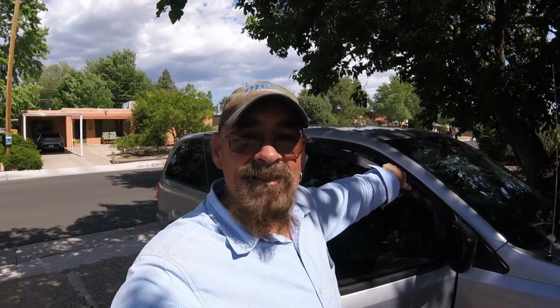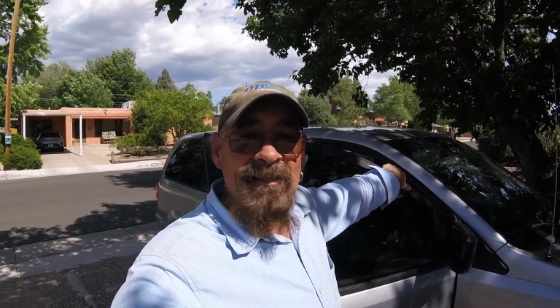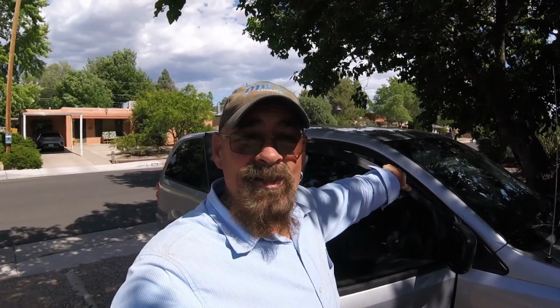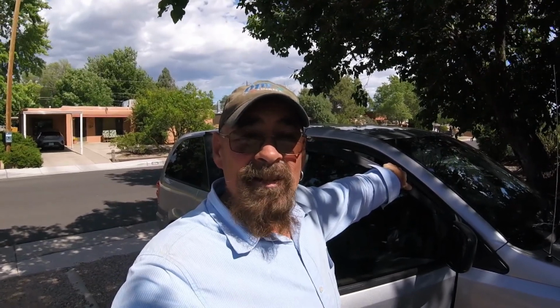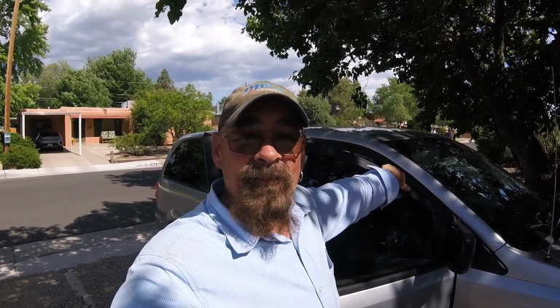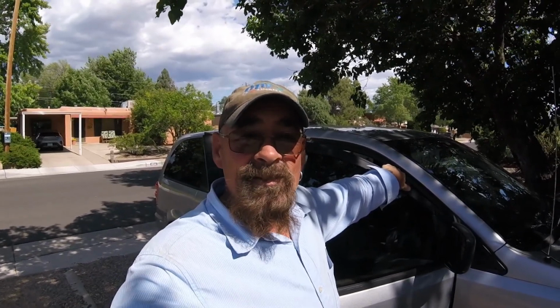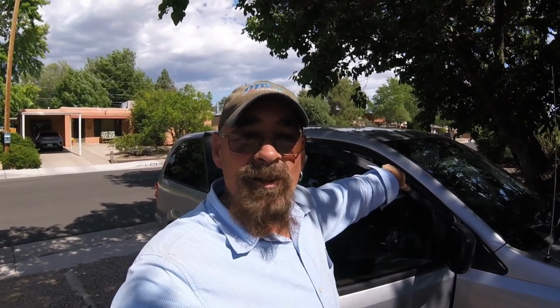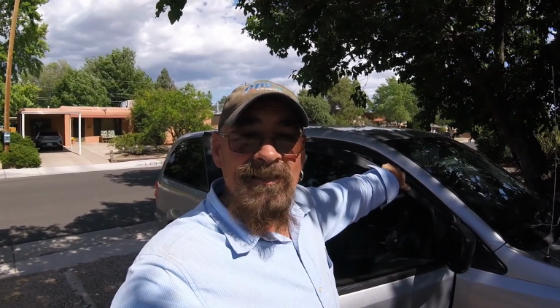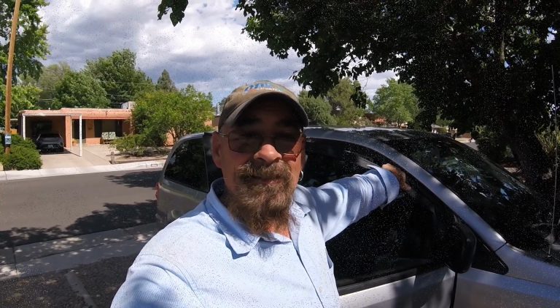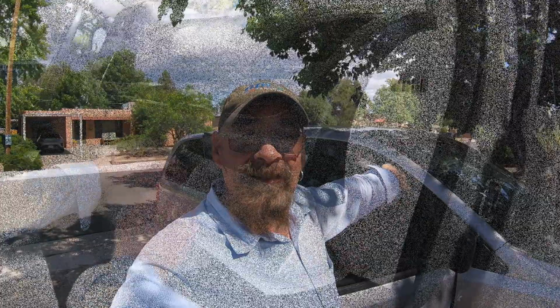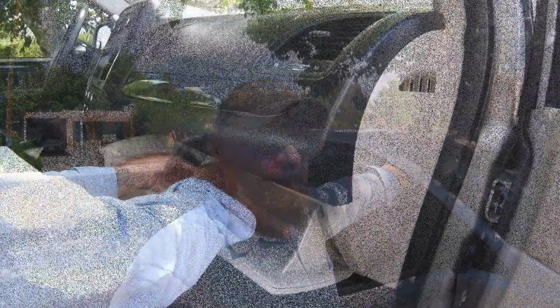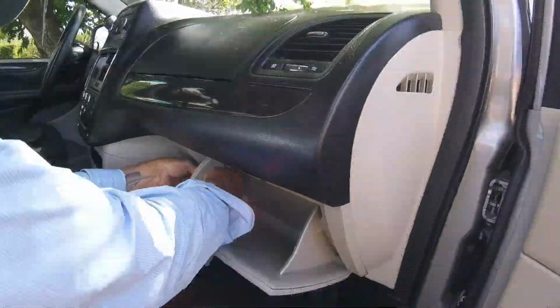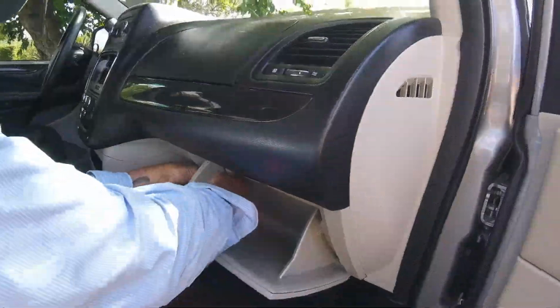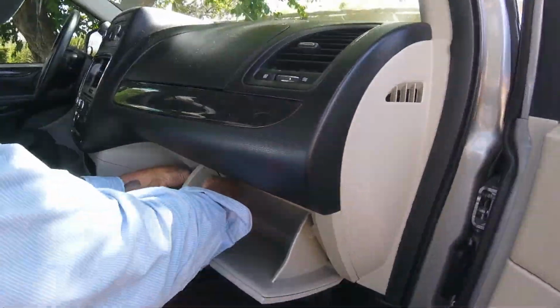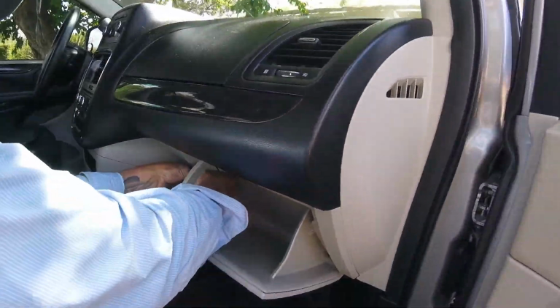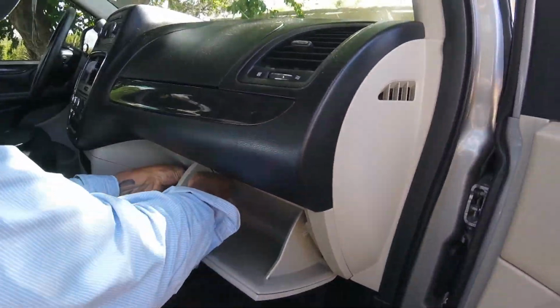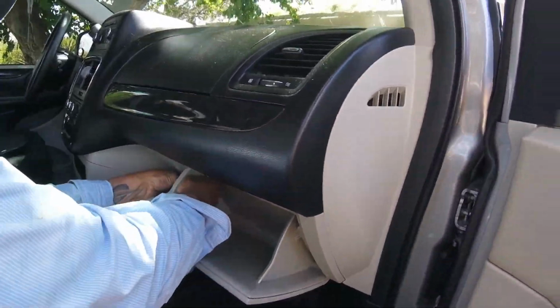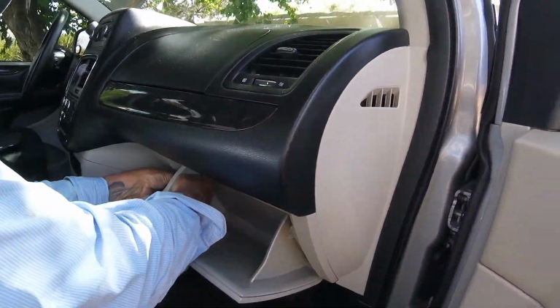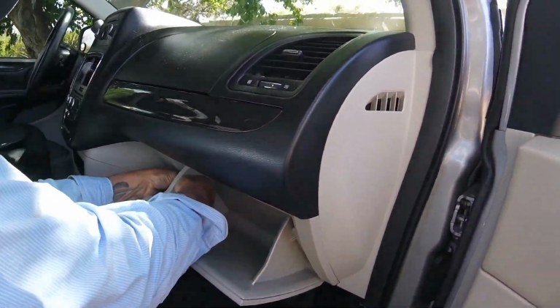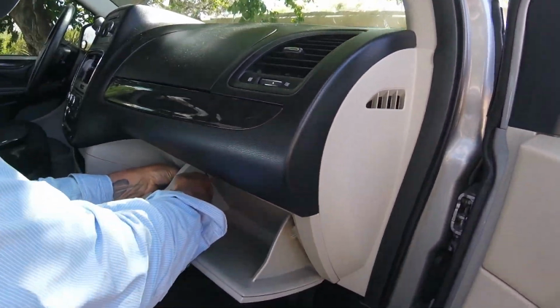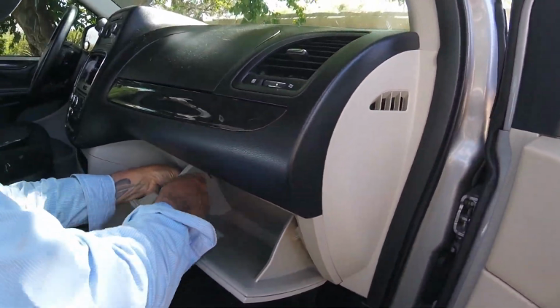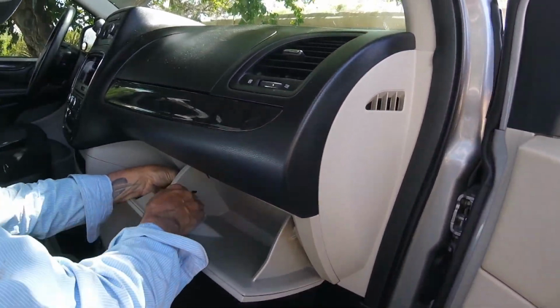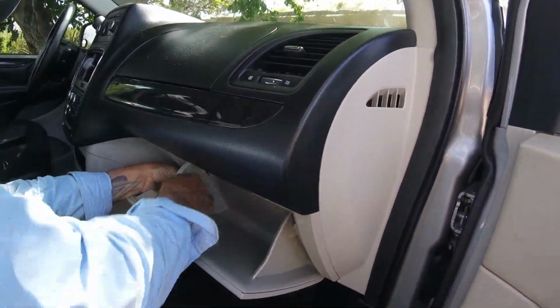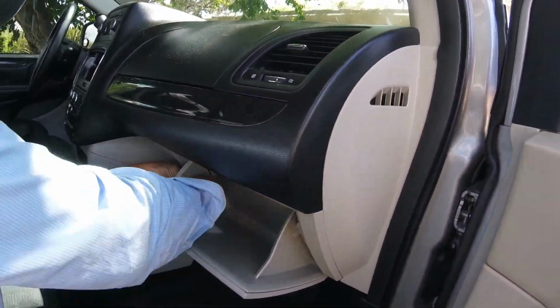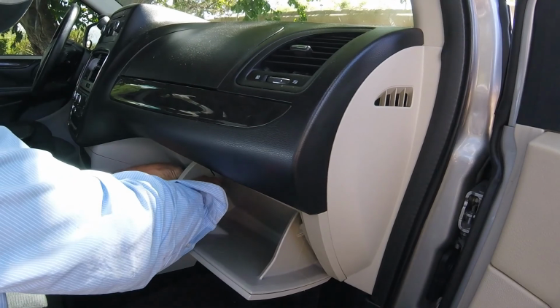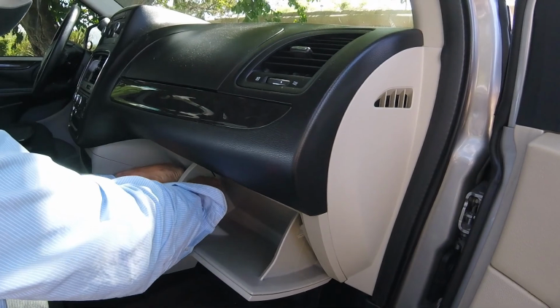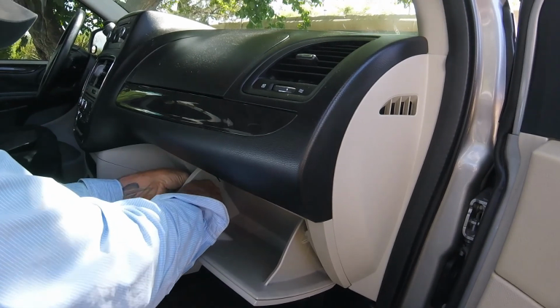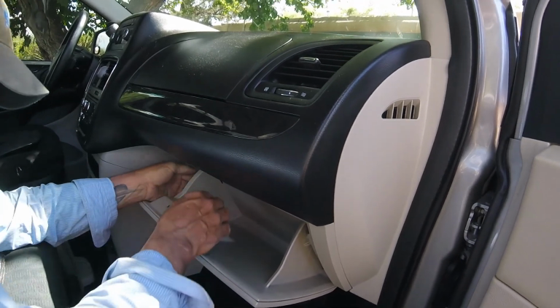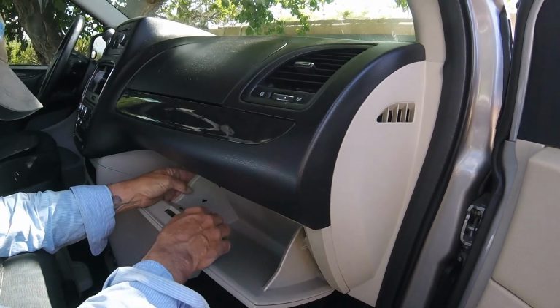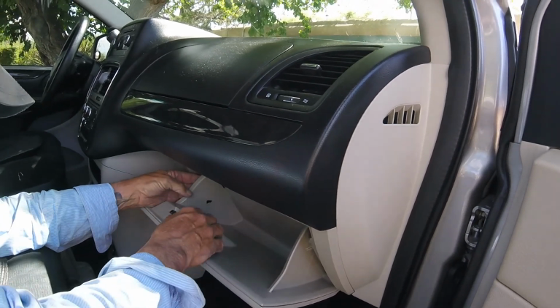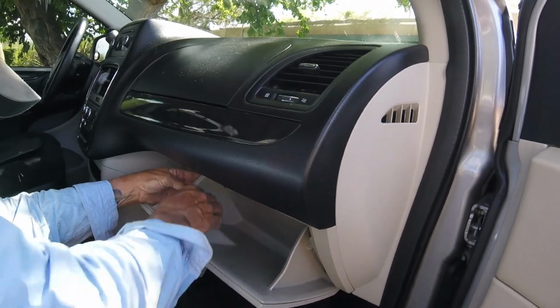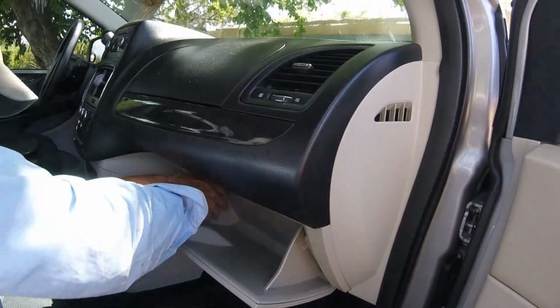This, I think, is going to be quite the surprise. You reach back here and release the dampener cord. Let that go.